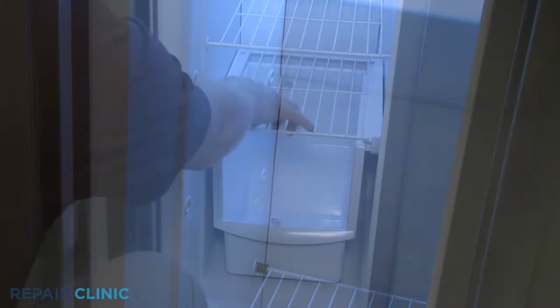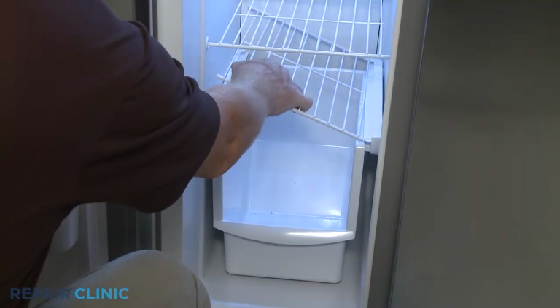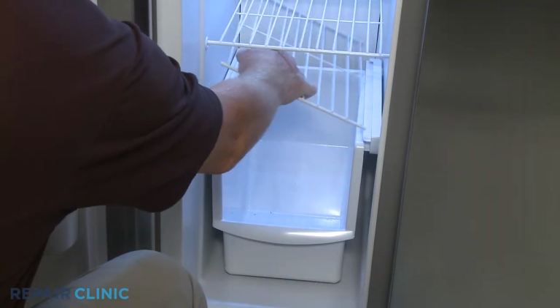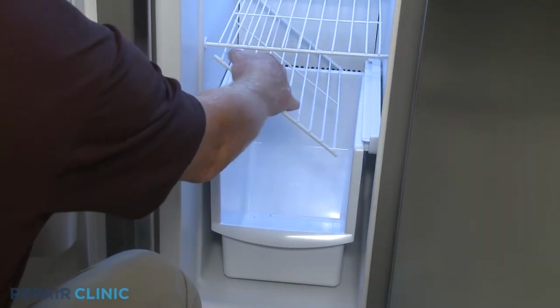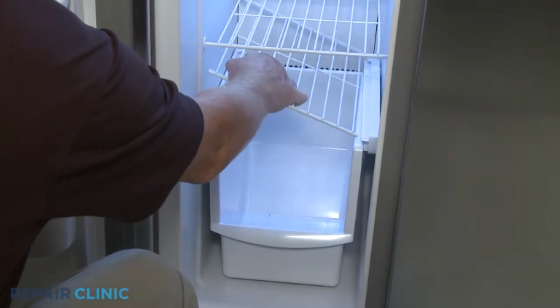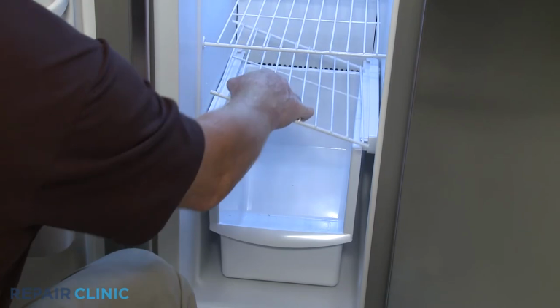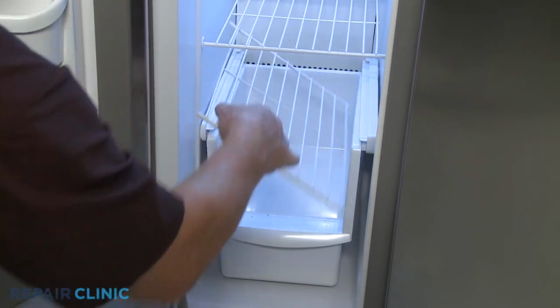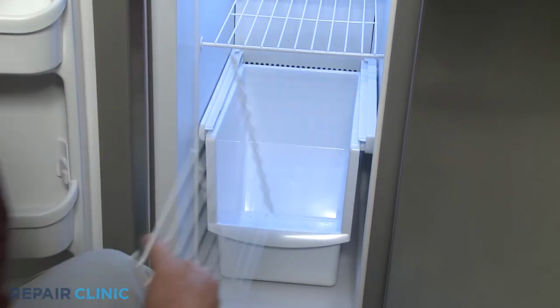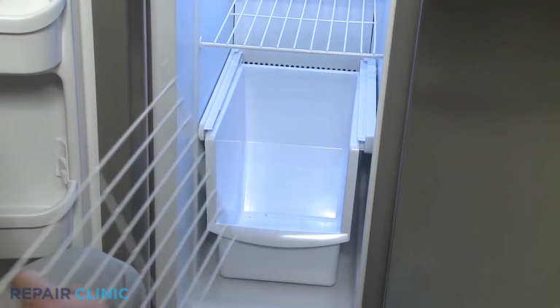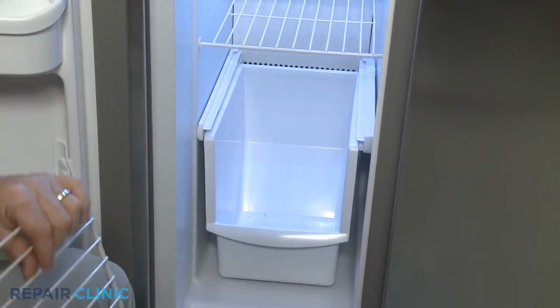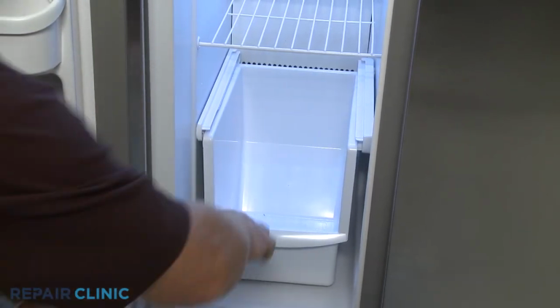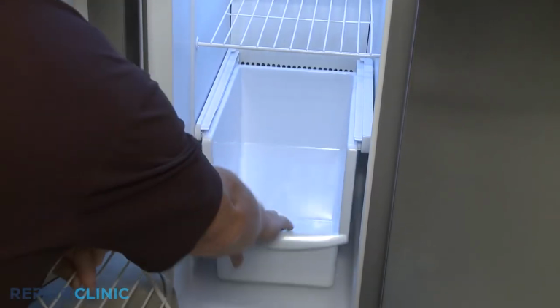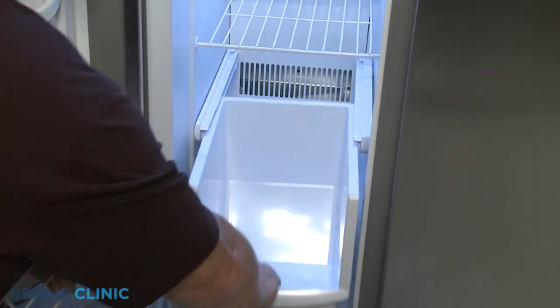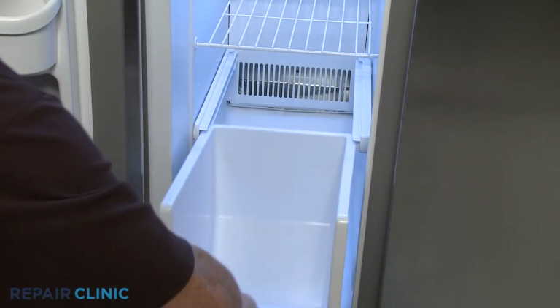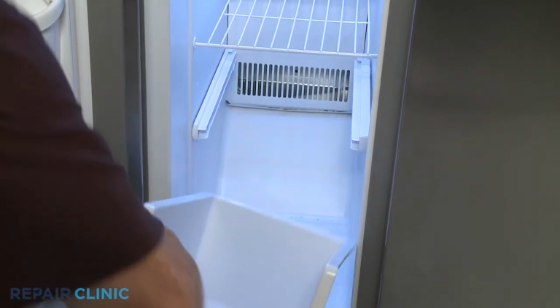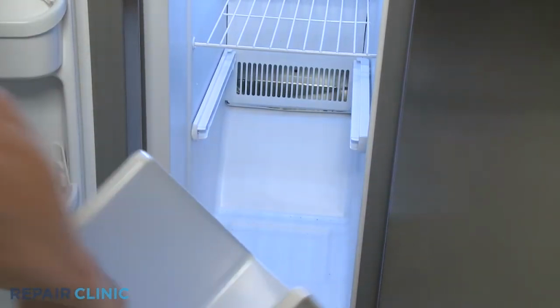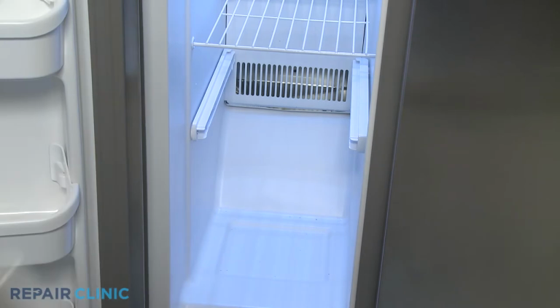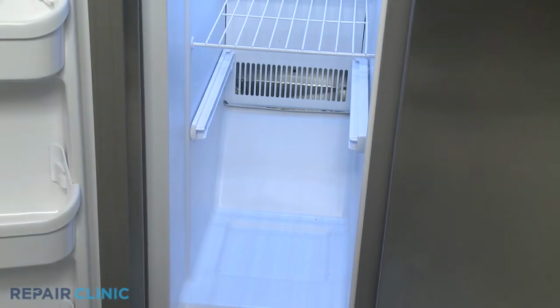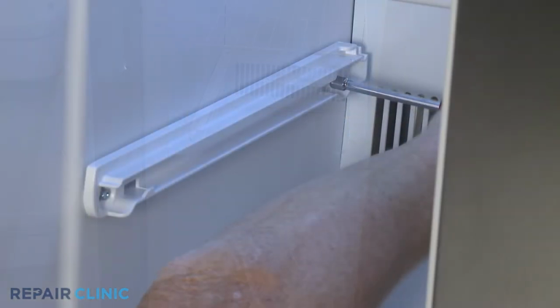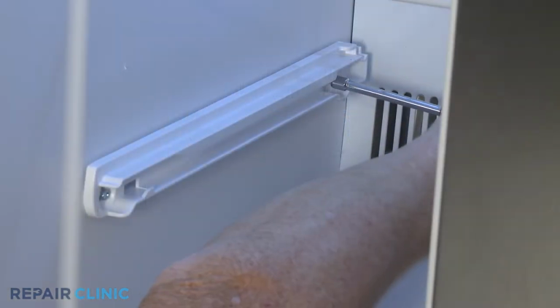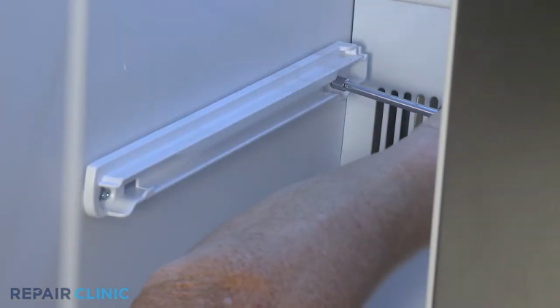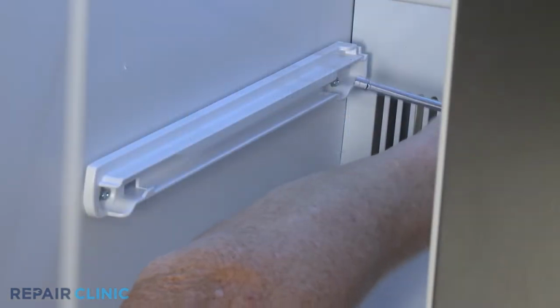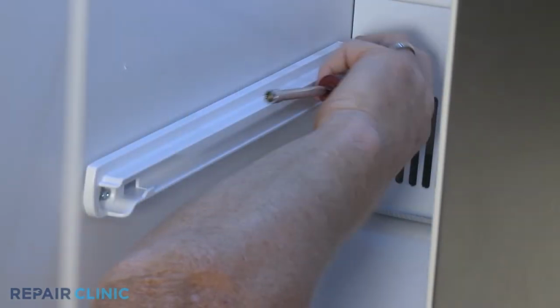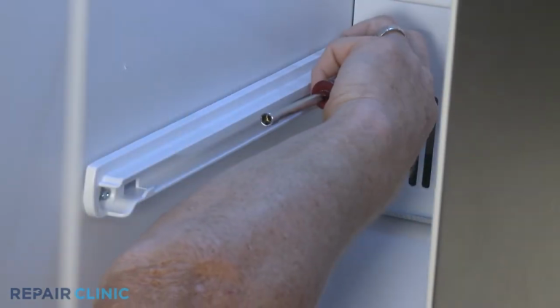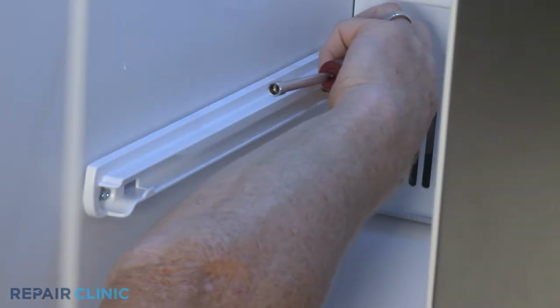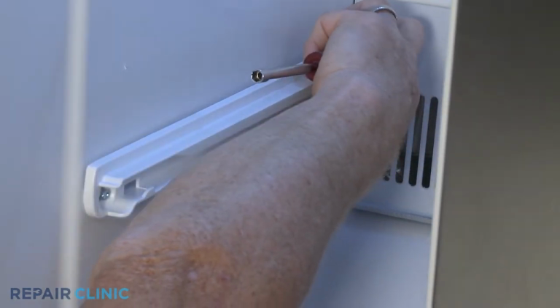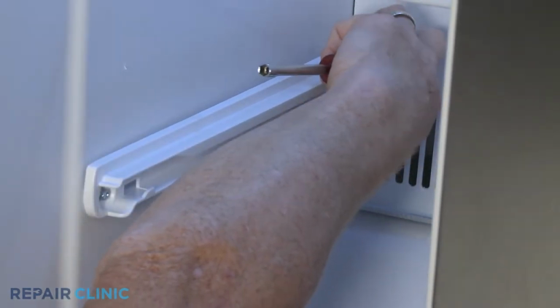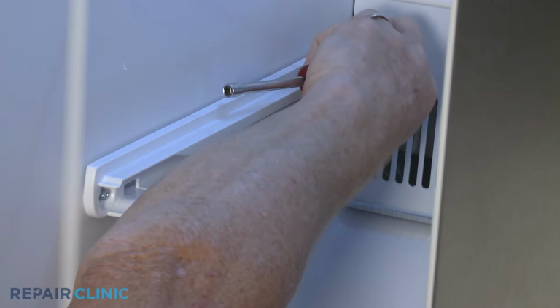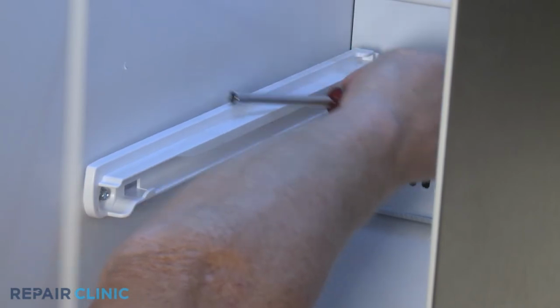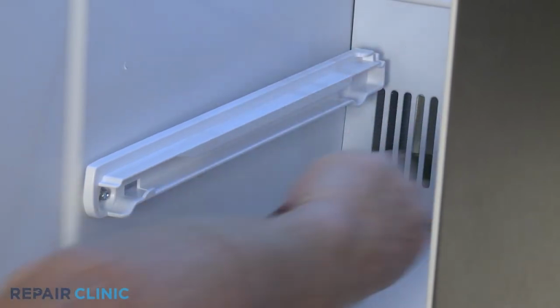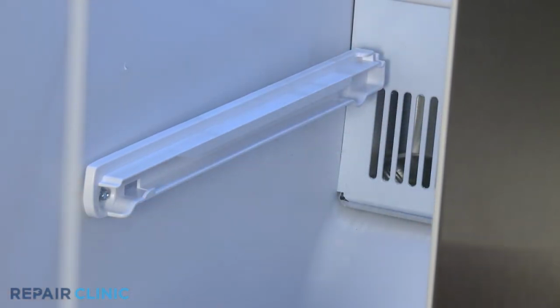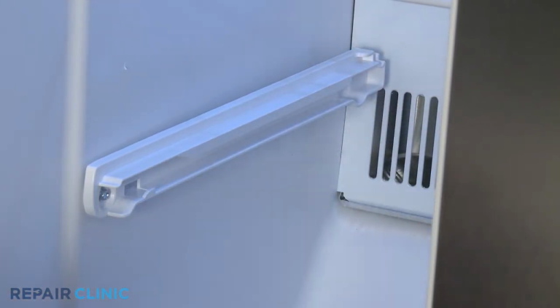To replace a left freezer drawer side rail grommet, first remove the shelf and slide out the drawer. Use a quarter-inch socket or nut driver to unthread the two mounting screws securing the slide rail.